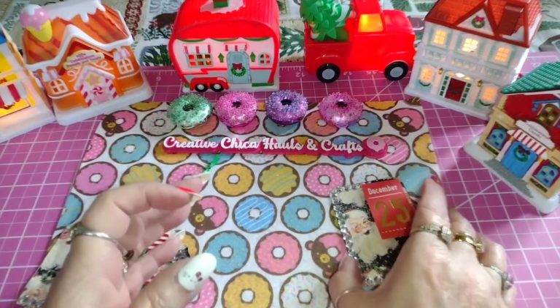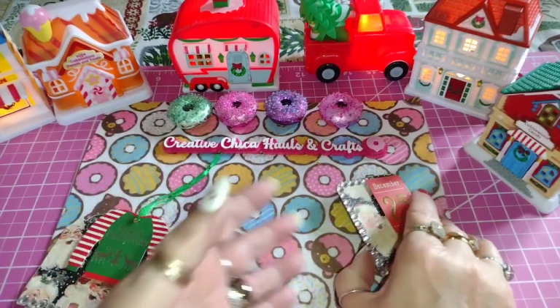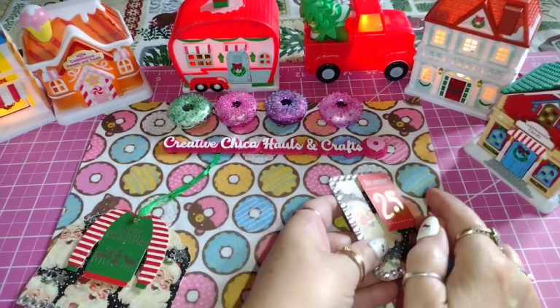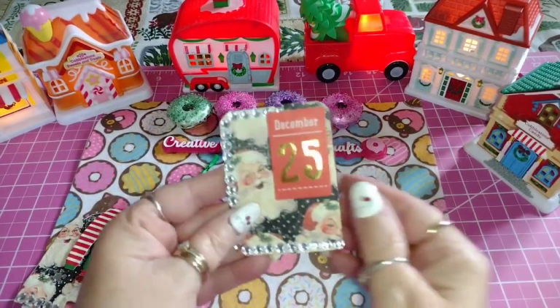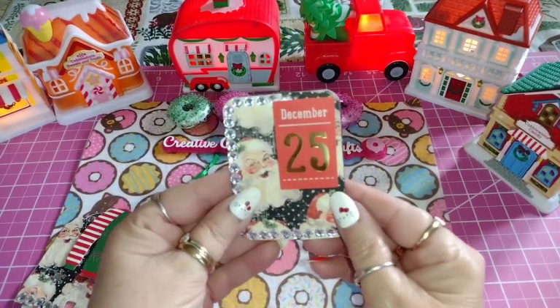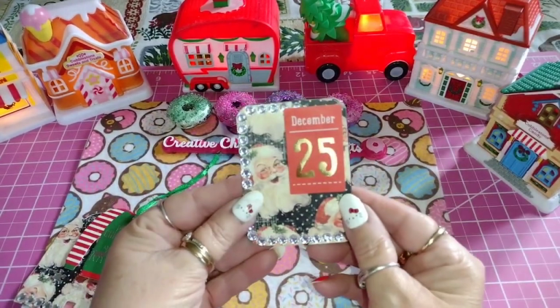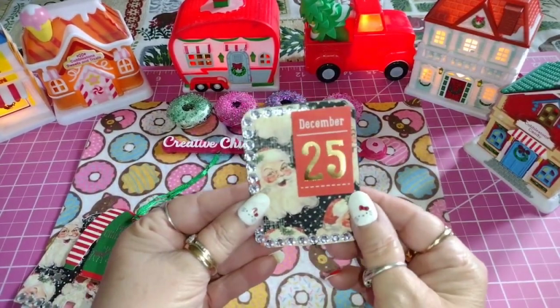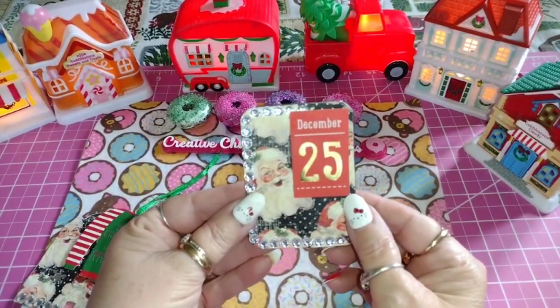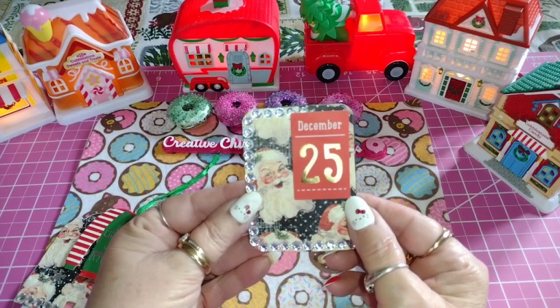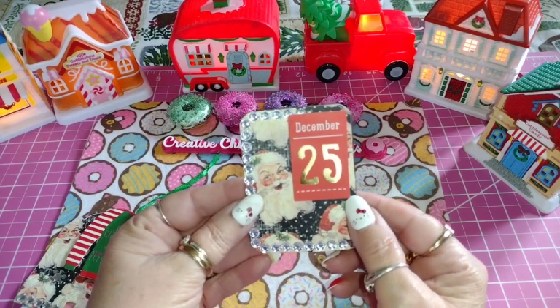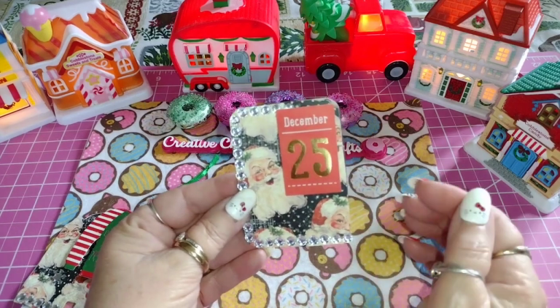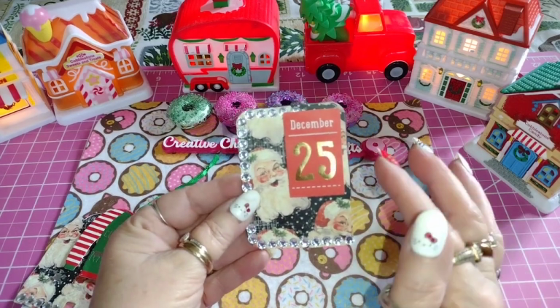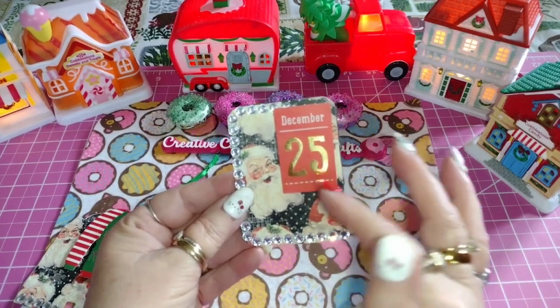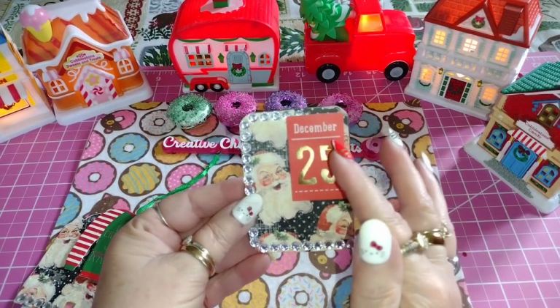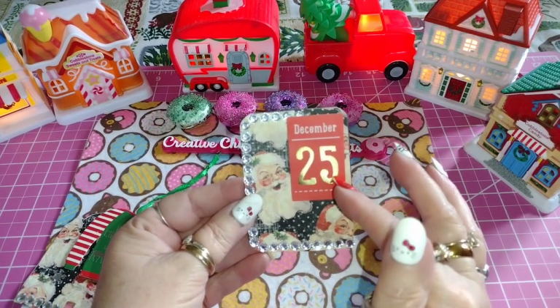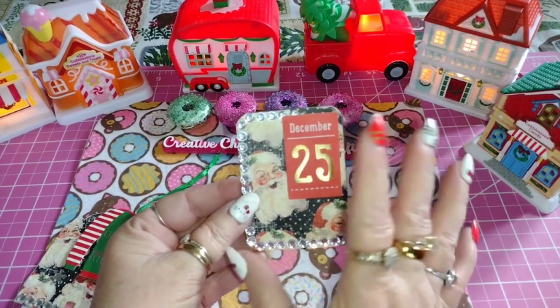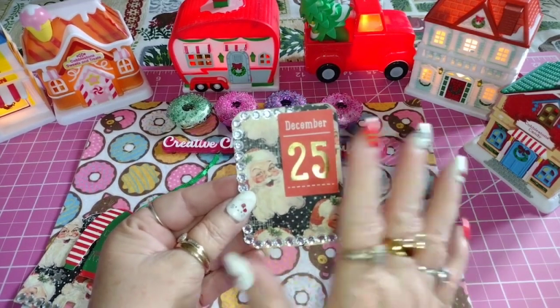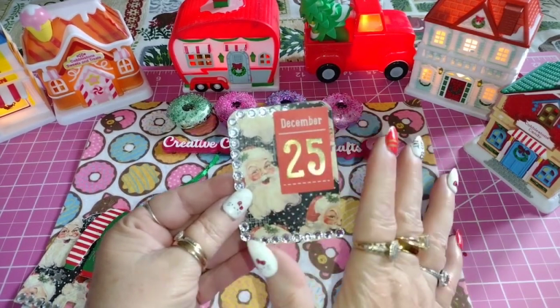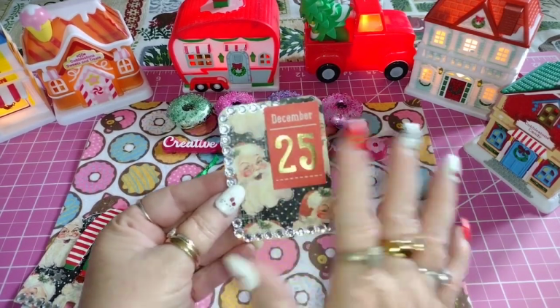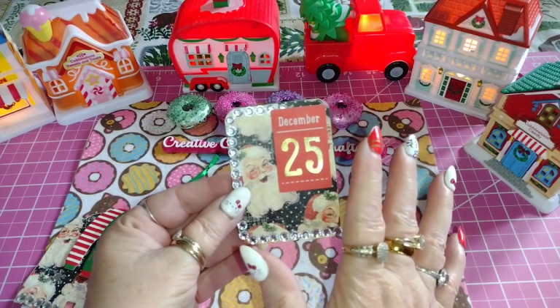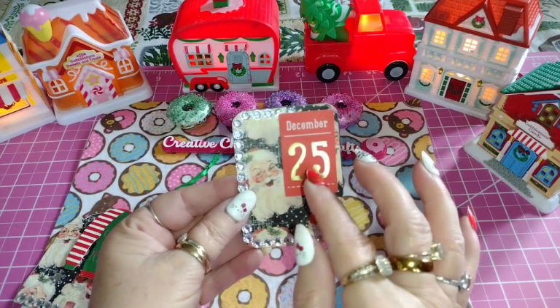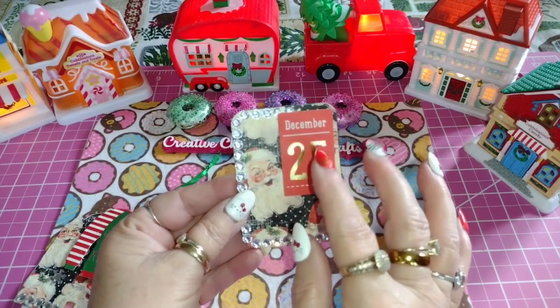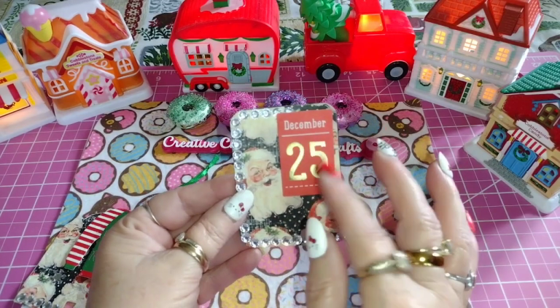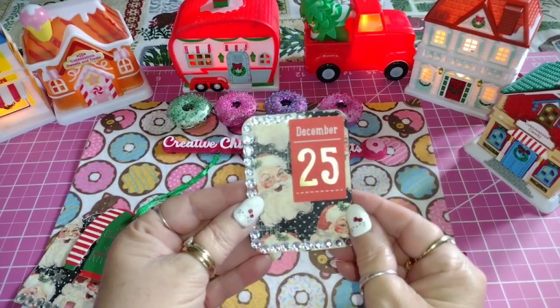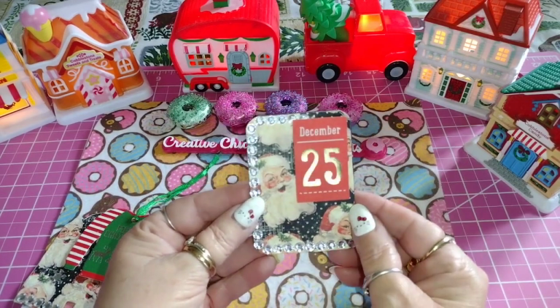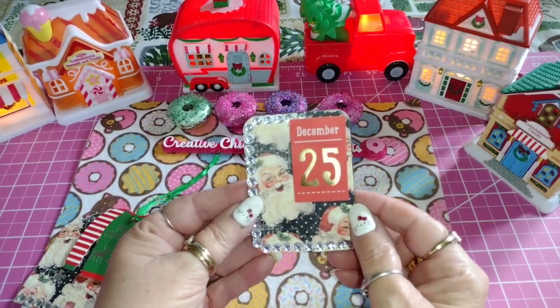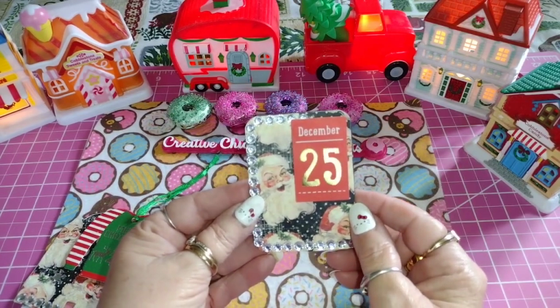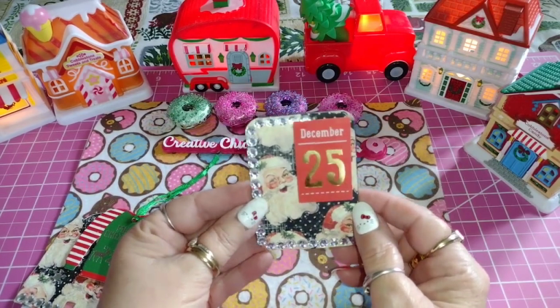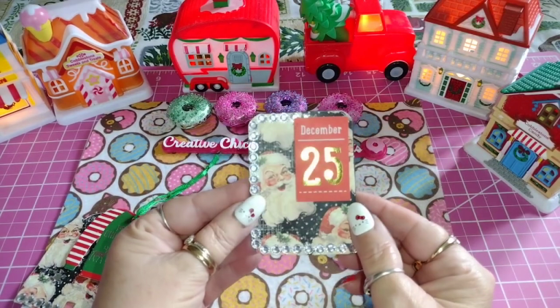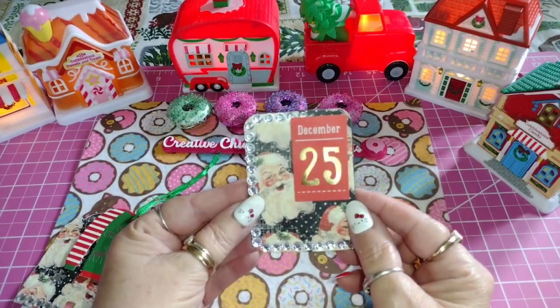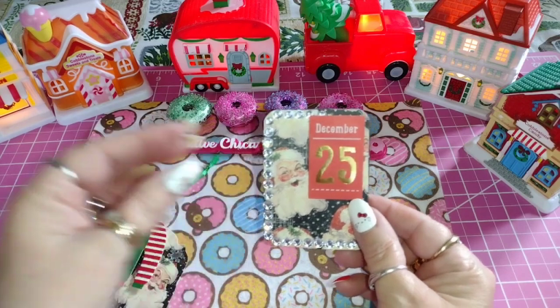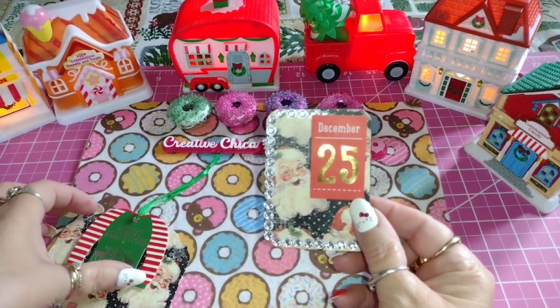This one is the ATC card with the same paper. I wanted to find something to put on here that wasn't going to cover everything. So I found this — it said December the 25th. I think that is really cute right there.